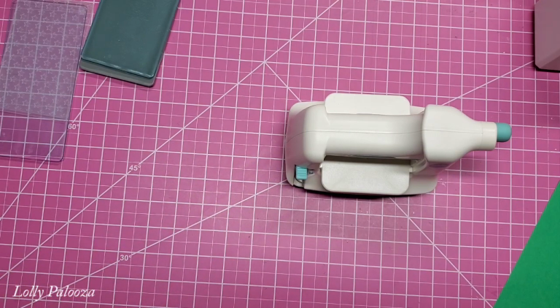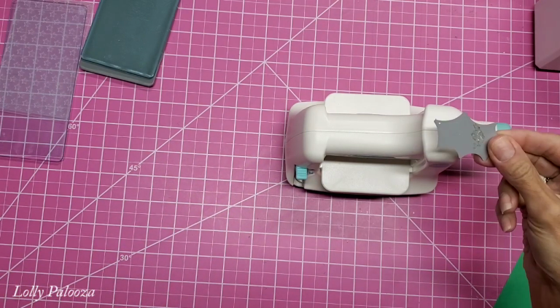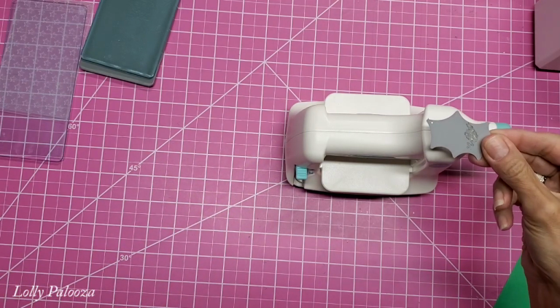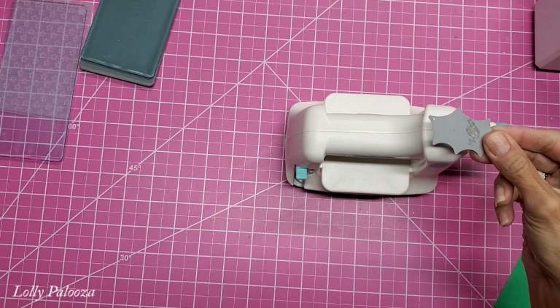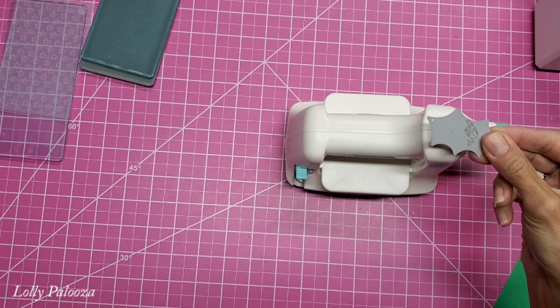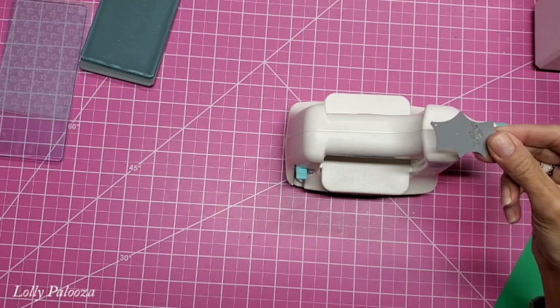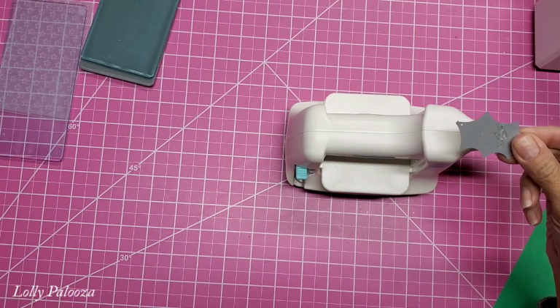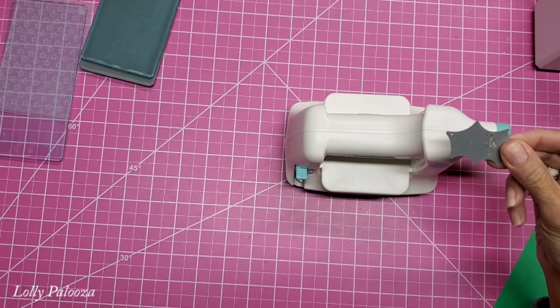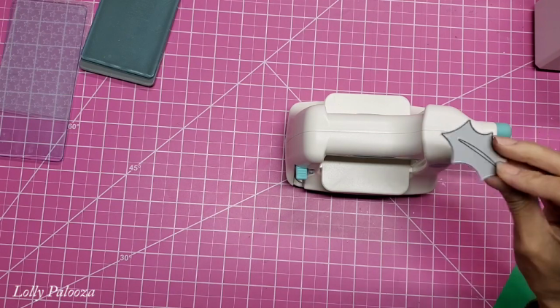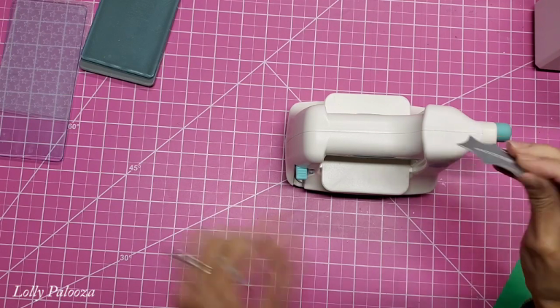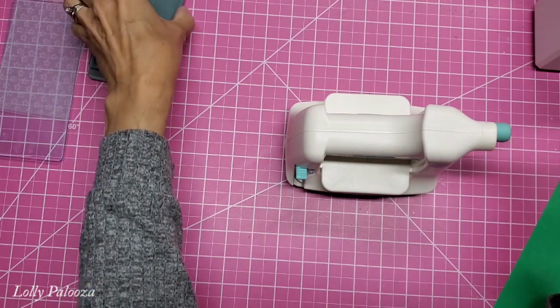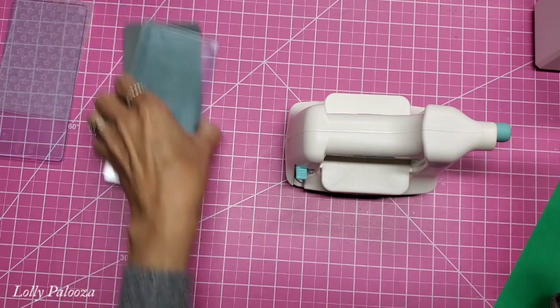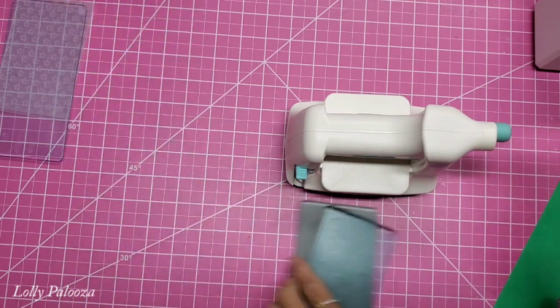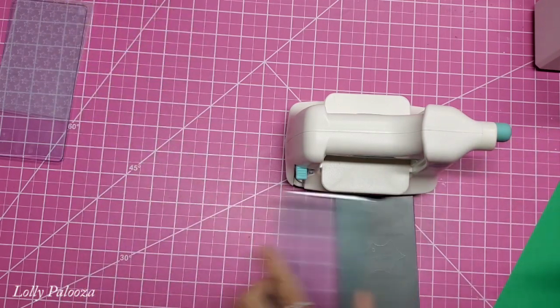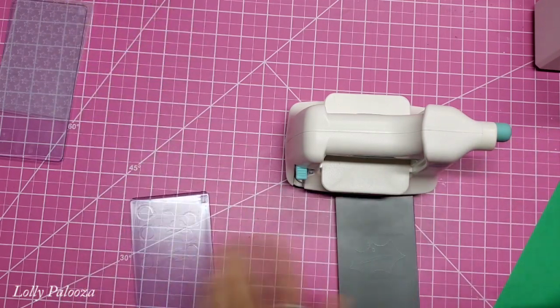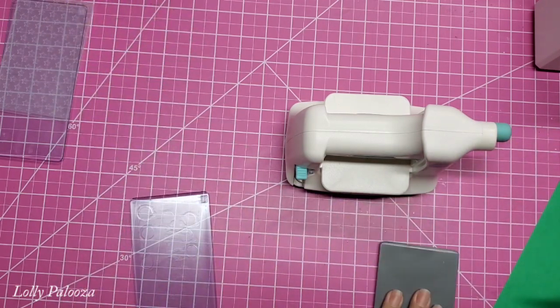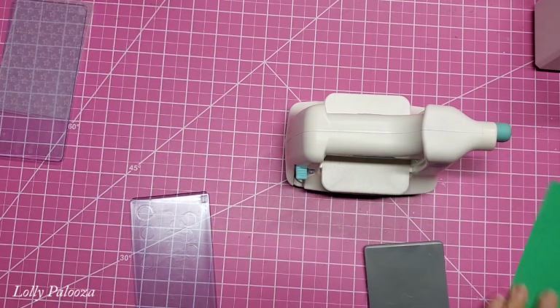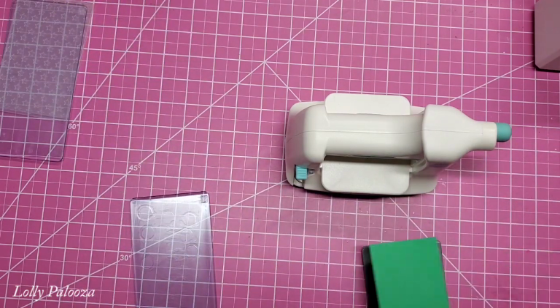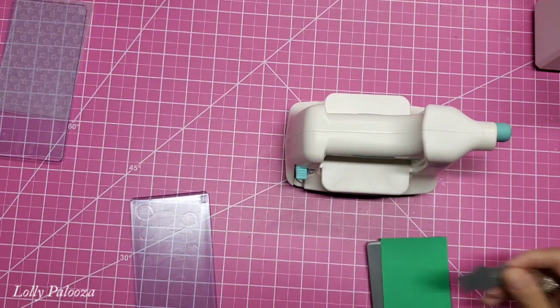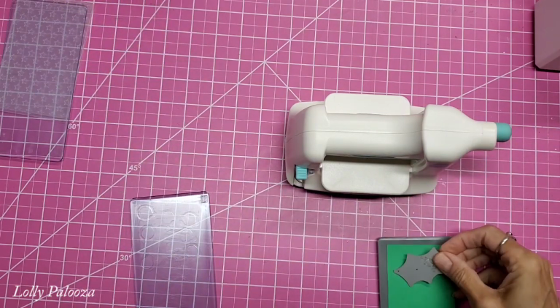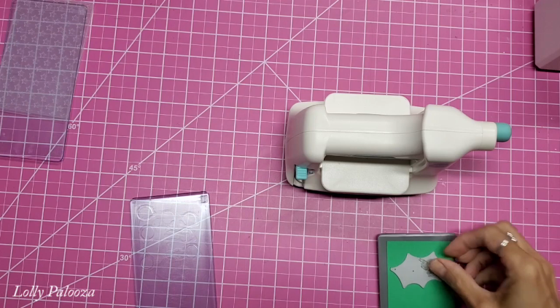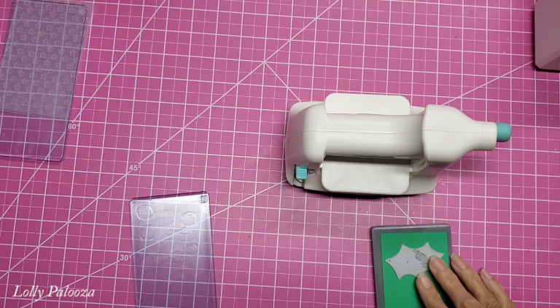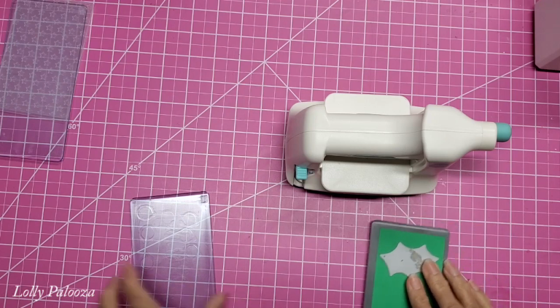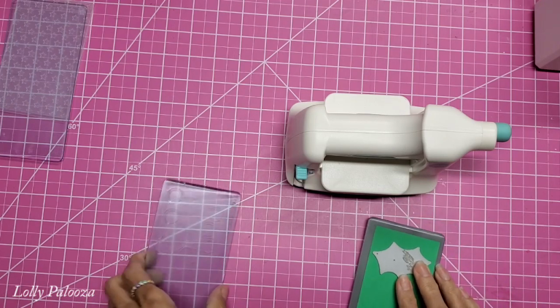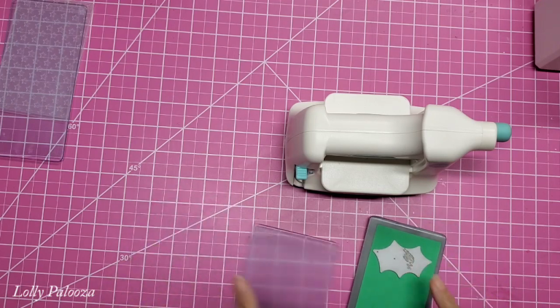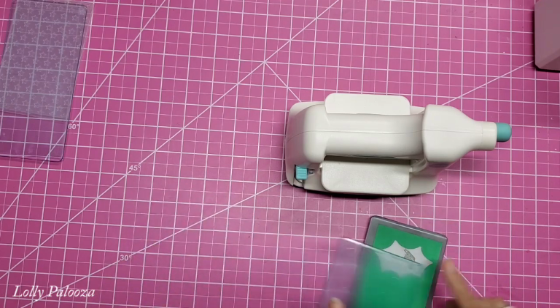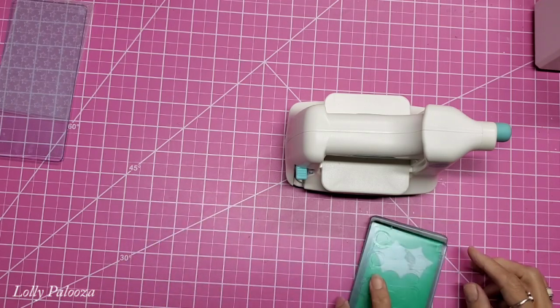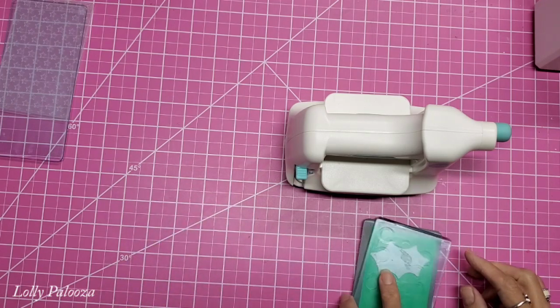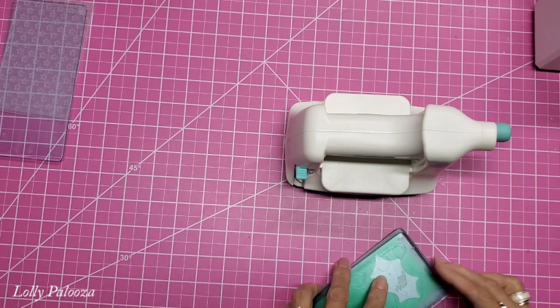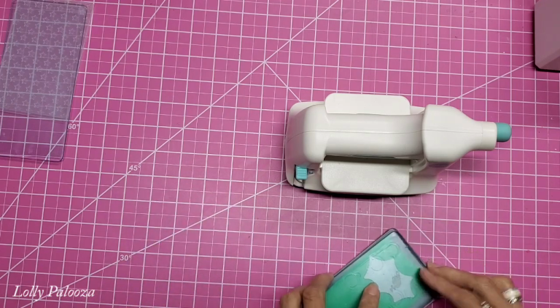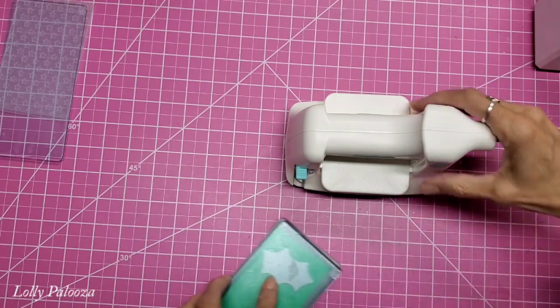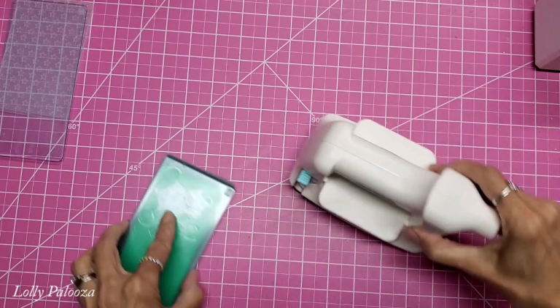Now I'm going to use this Echo Park die. I'll use my cutting plate, put the cardstock down, then the die, and run this through.